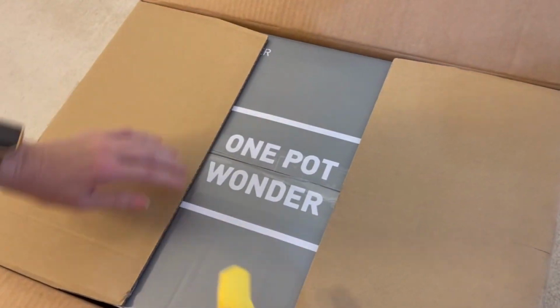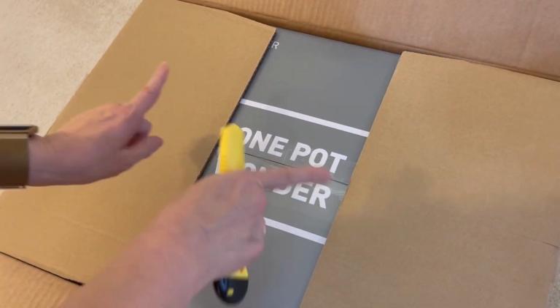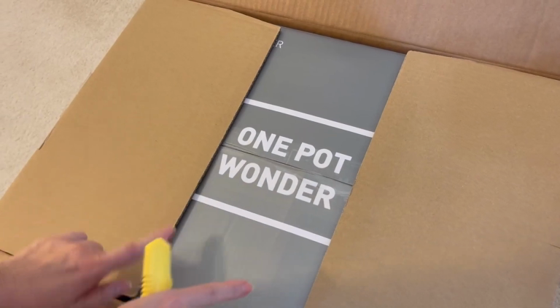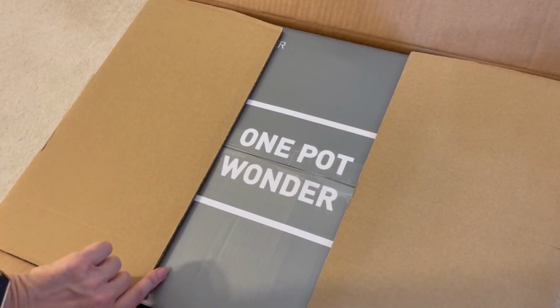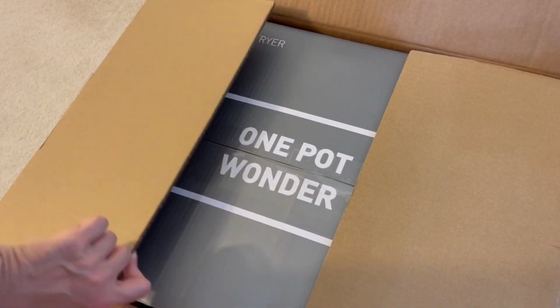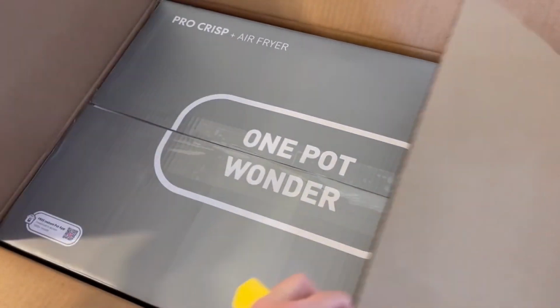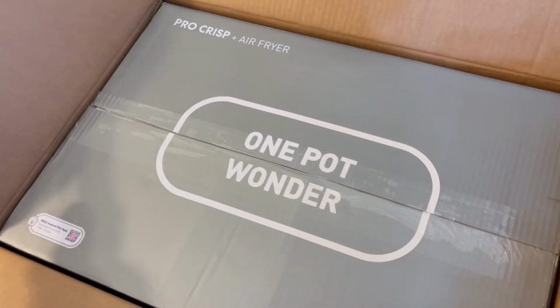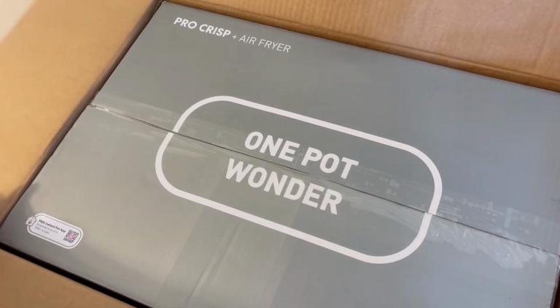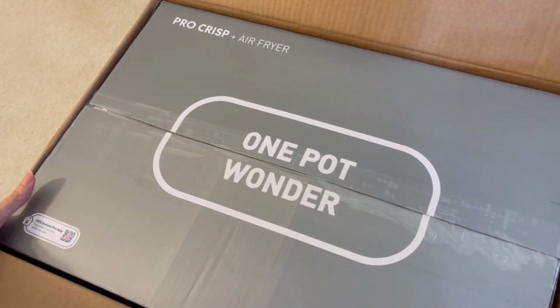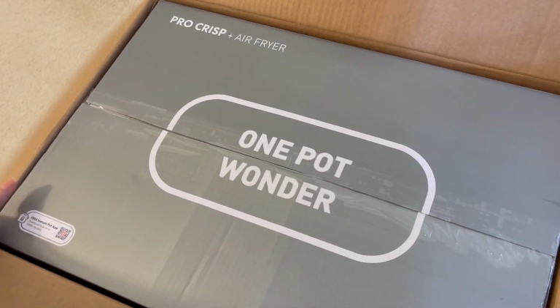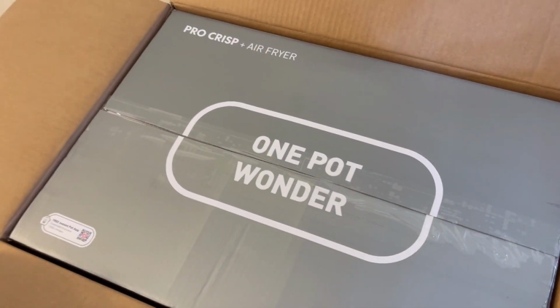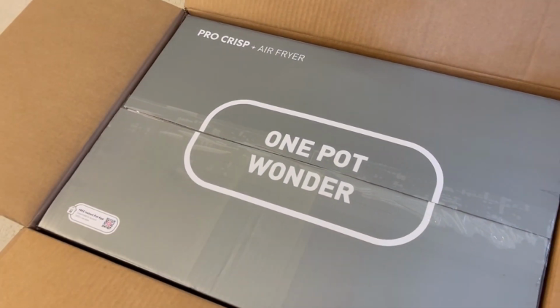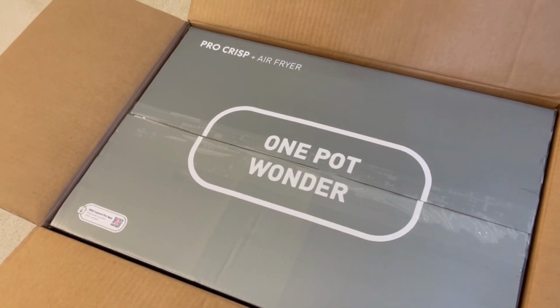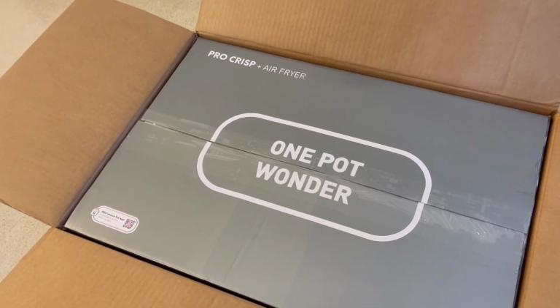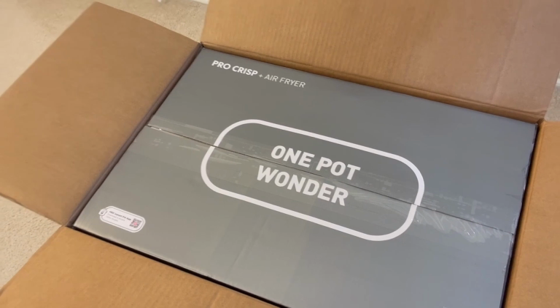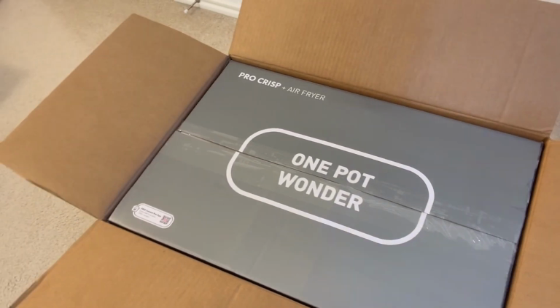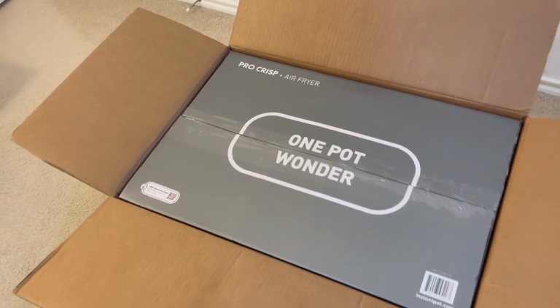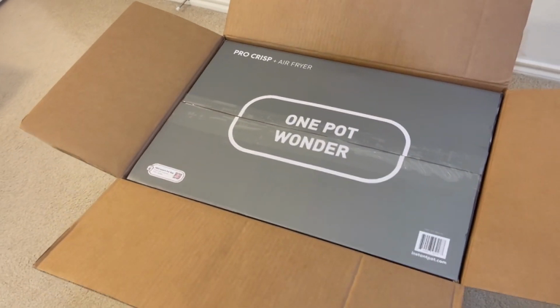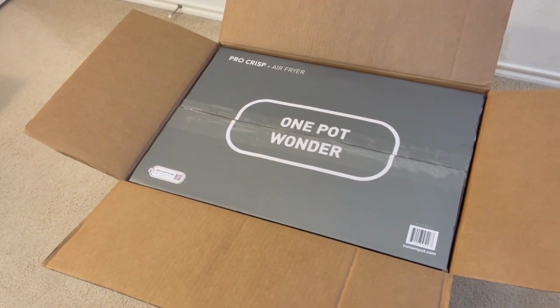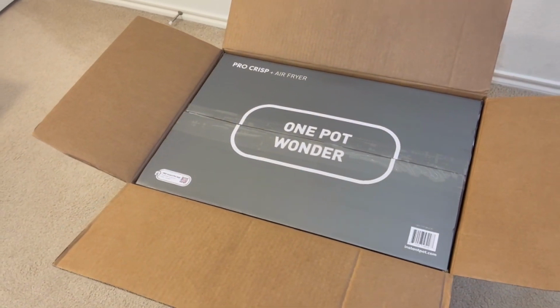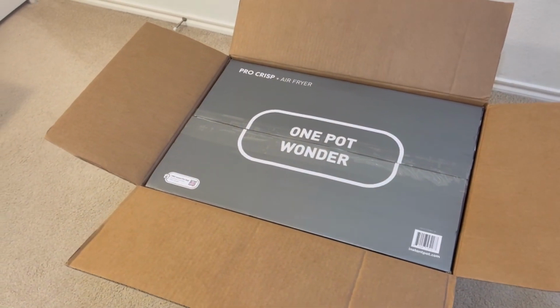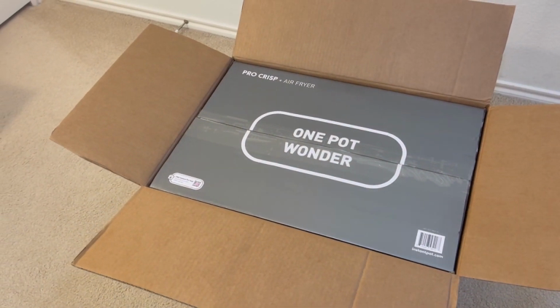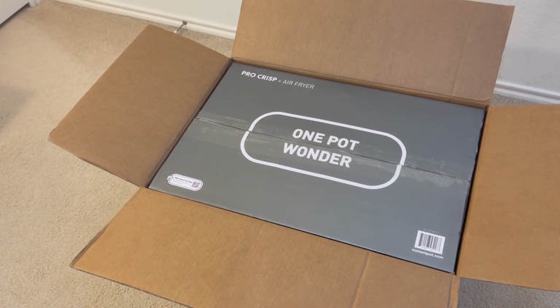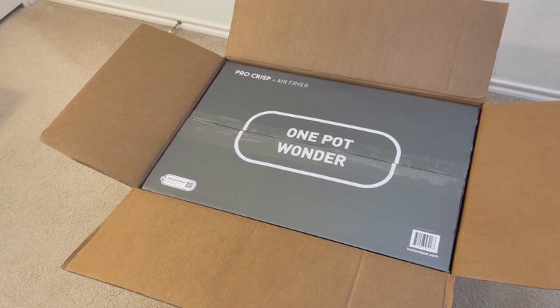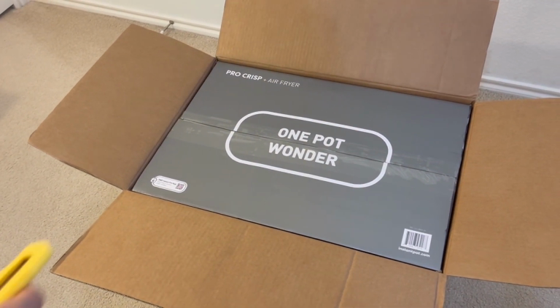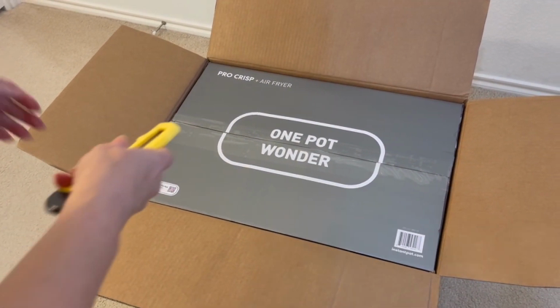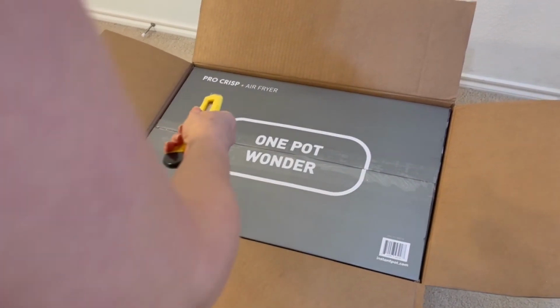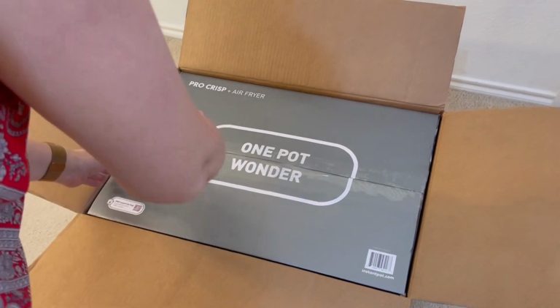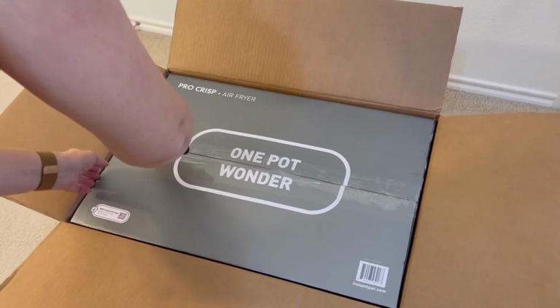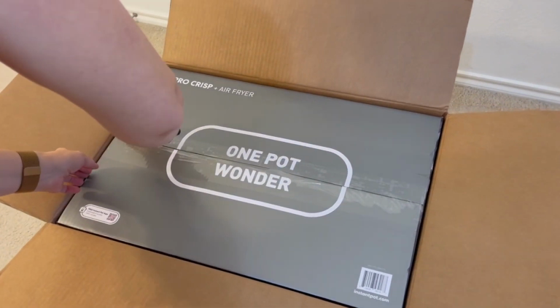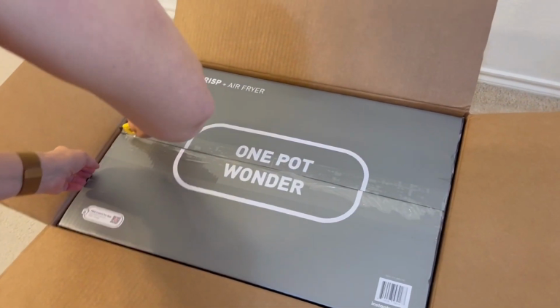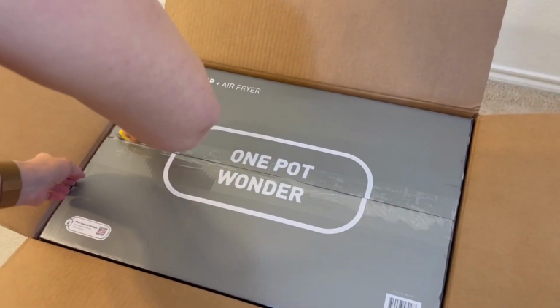It is the One Pot Wonder apparently. In fact it's a One Pot Wonder and a Team Lift is what it's gonna require, I think. Let's just open the box here and try it this way instead of lifting it.